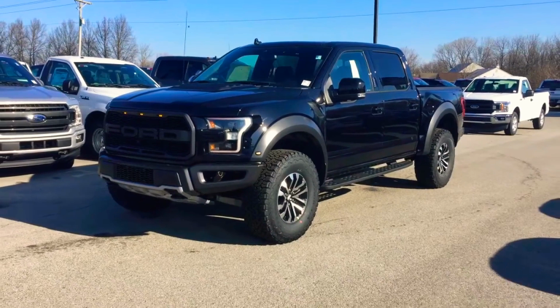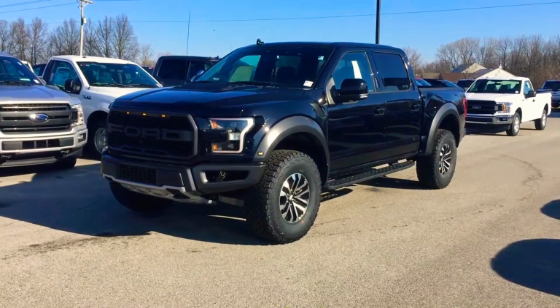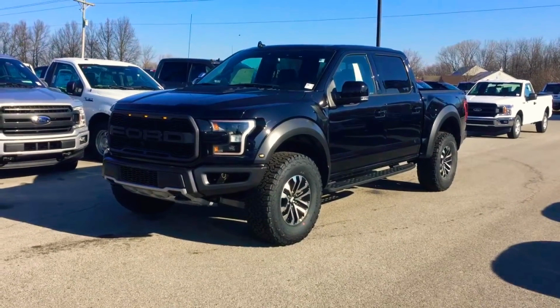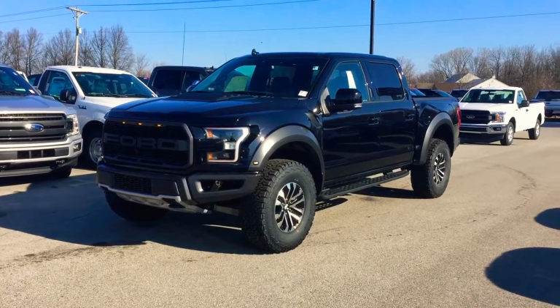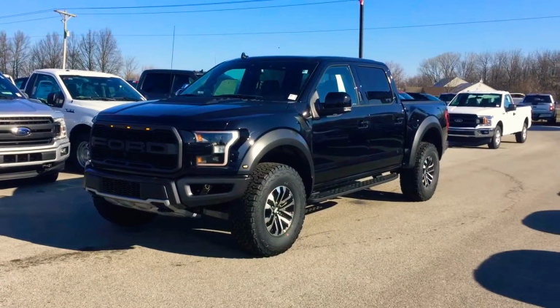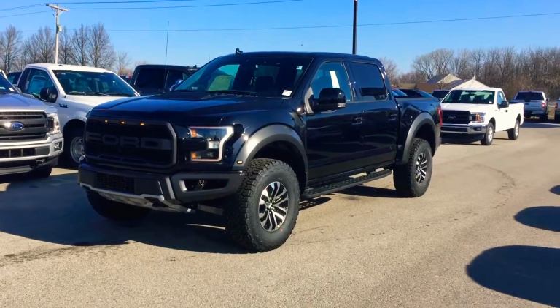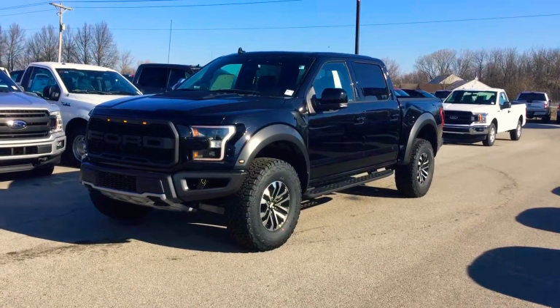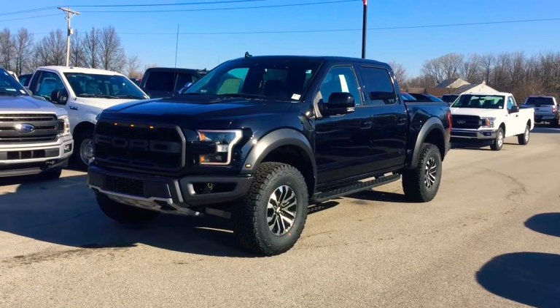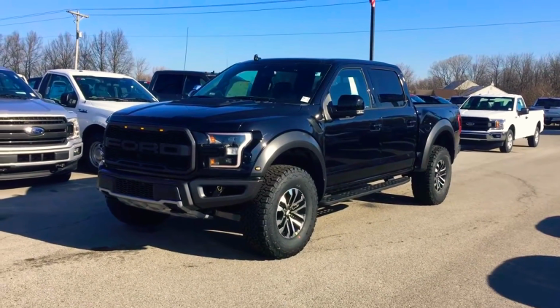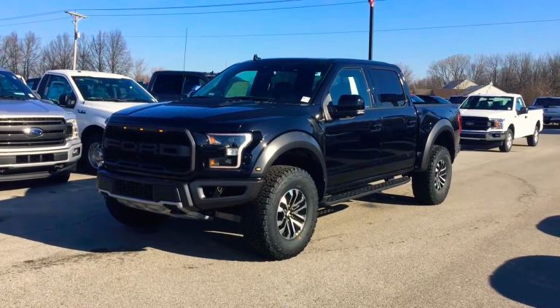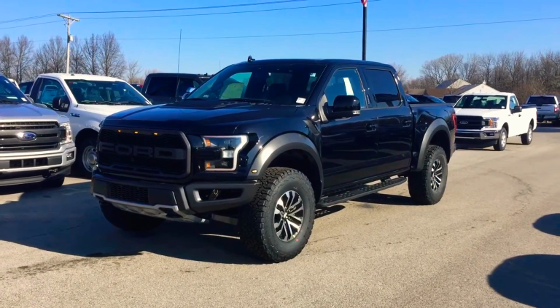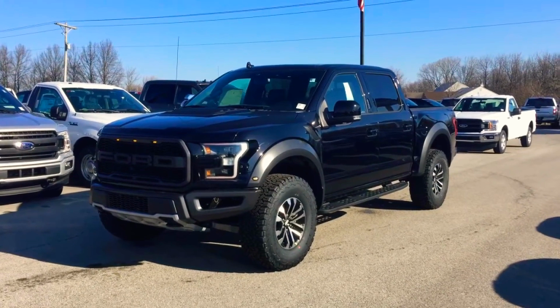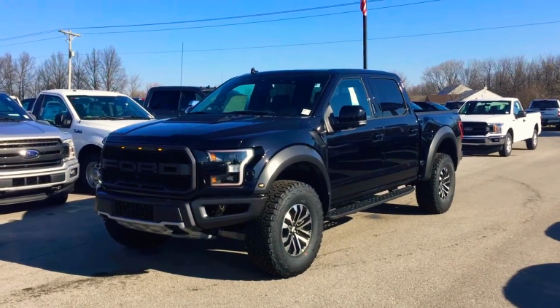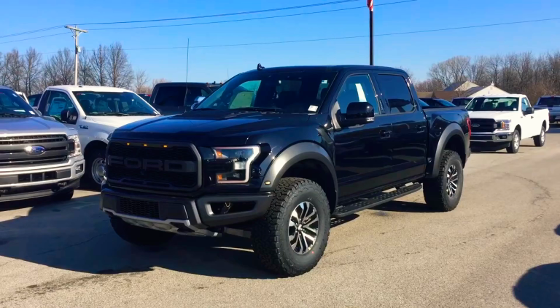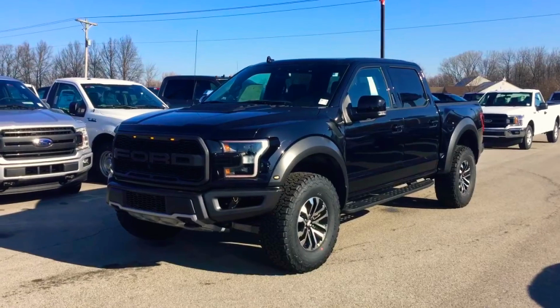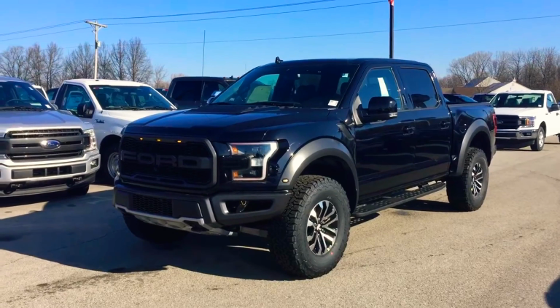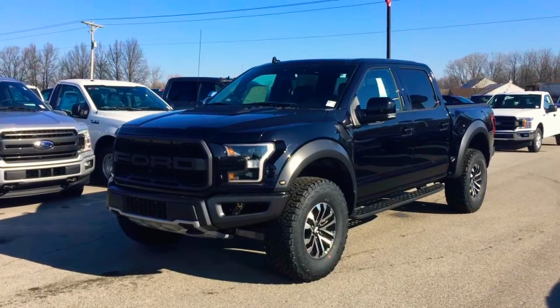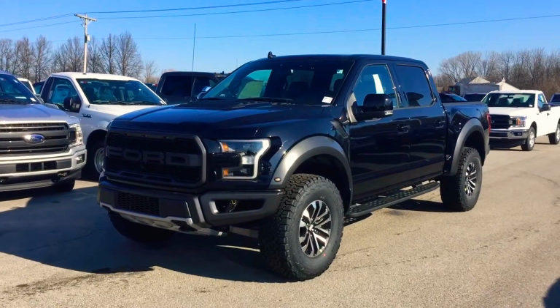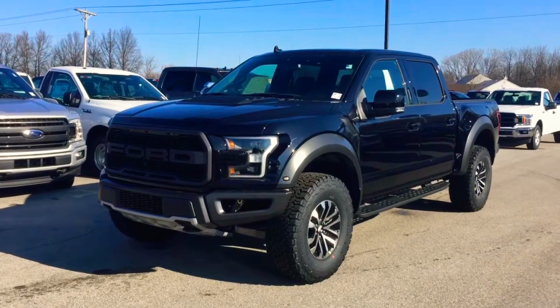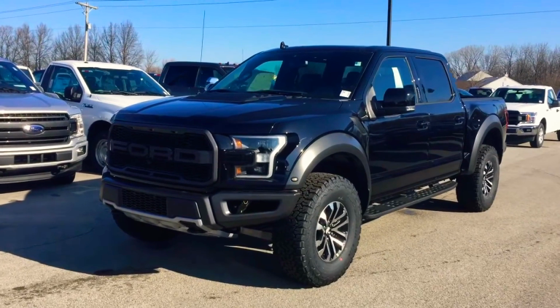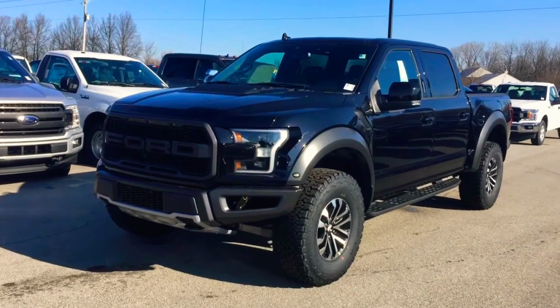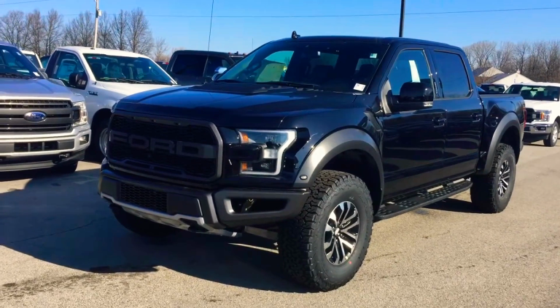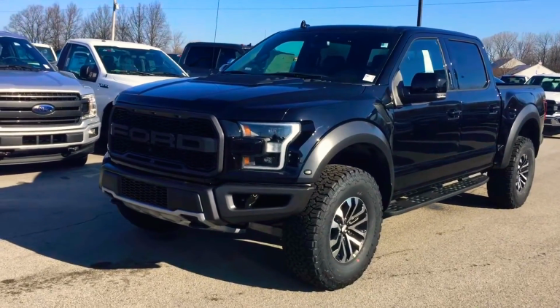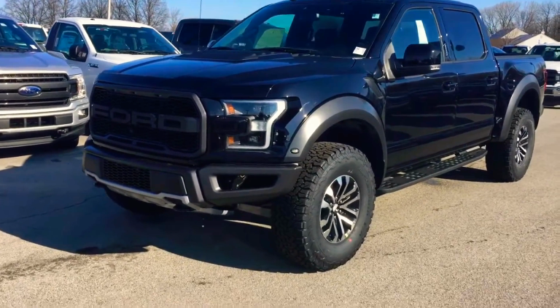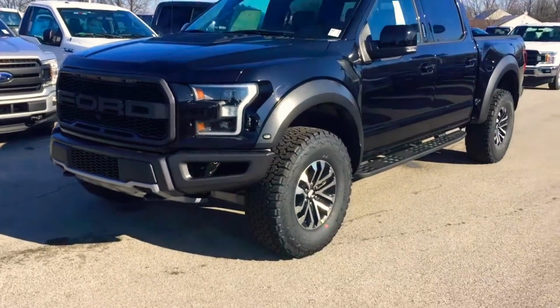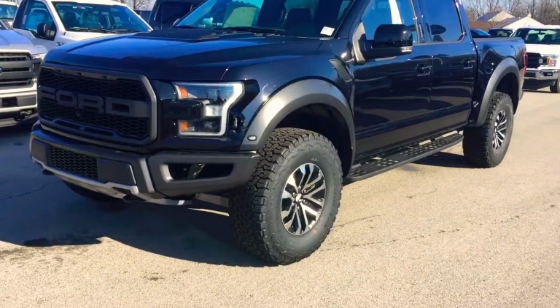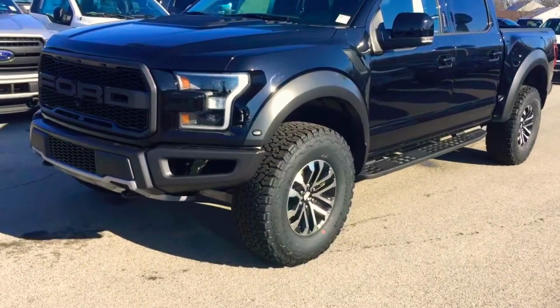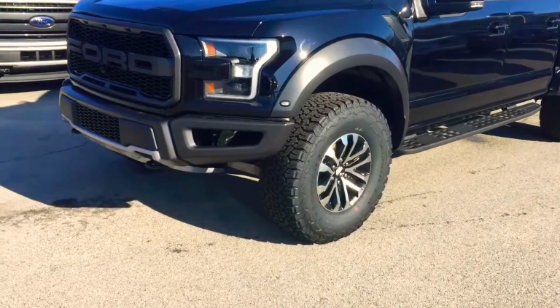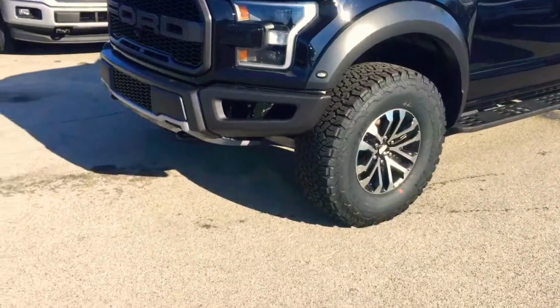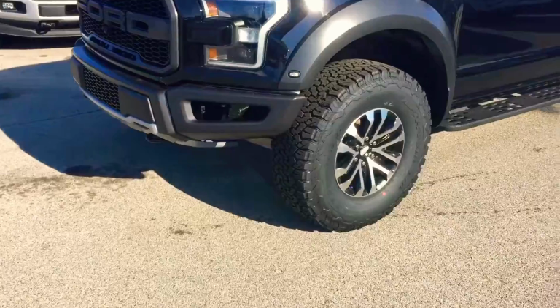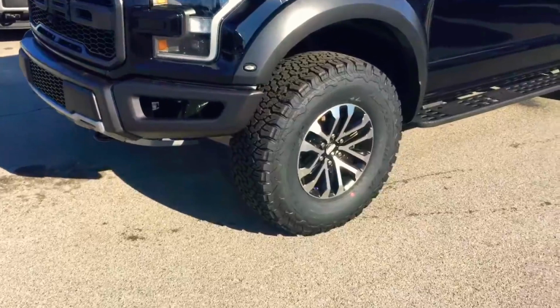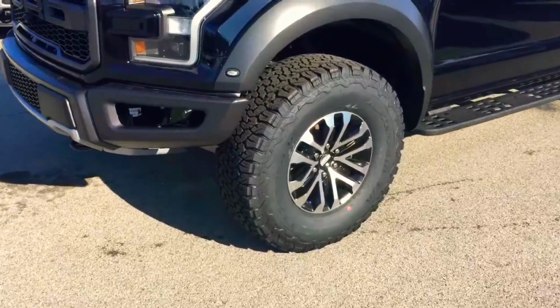Hi, this is Chris Stillen with Bill Estes Ford in Brownsburg, Indiana. I'm going to walk around our 2019 Ford Raptor. This one has the 802A package, which means it is fully loaded — it has every option the Raptor can get.